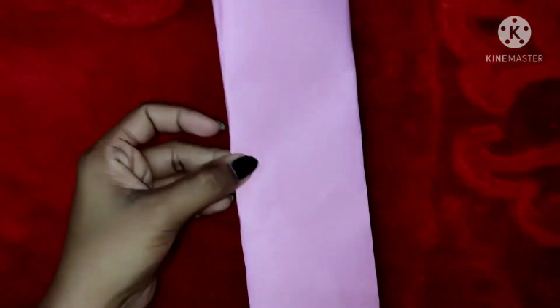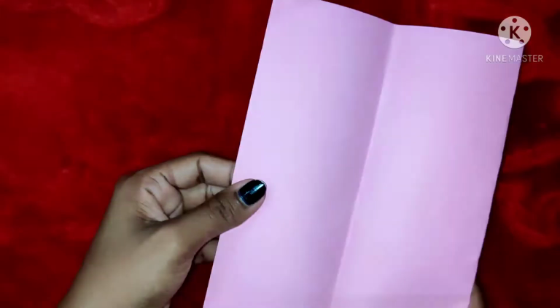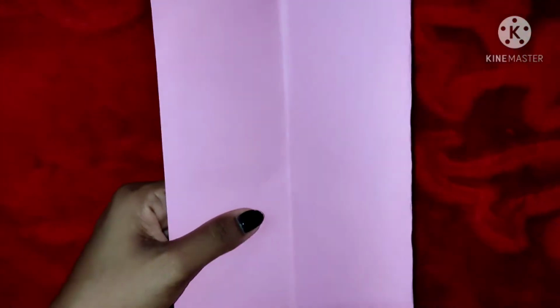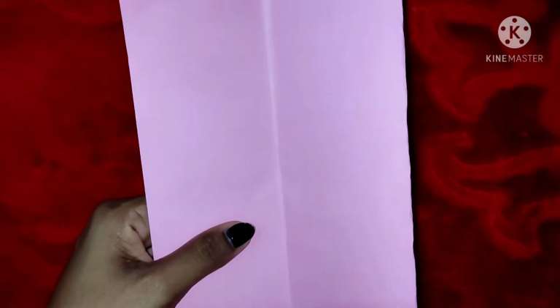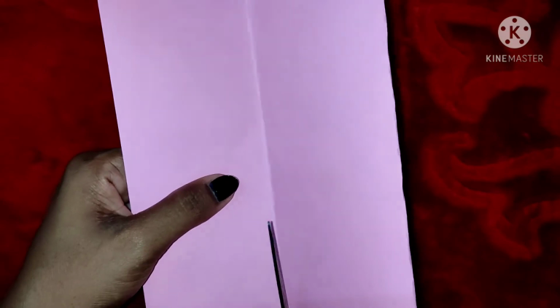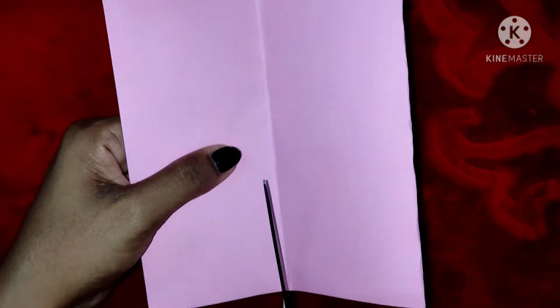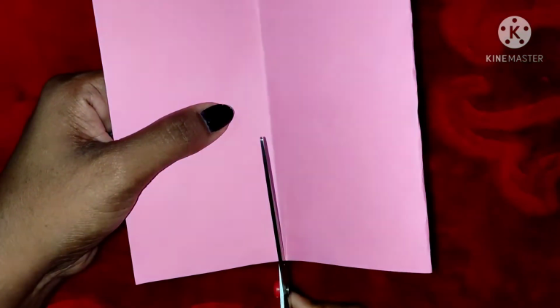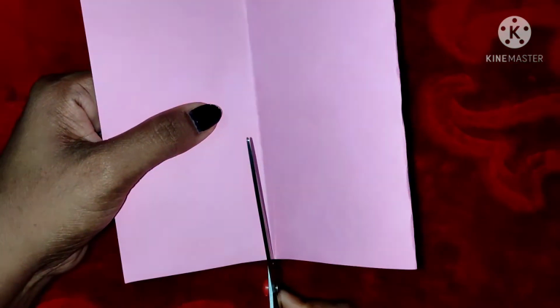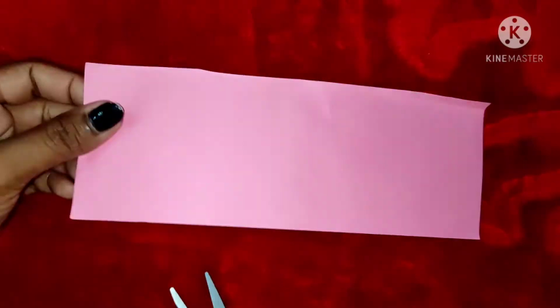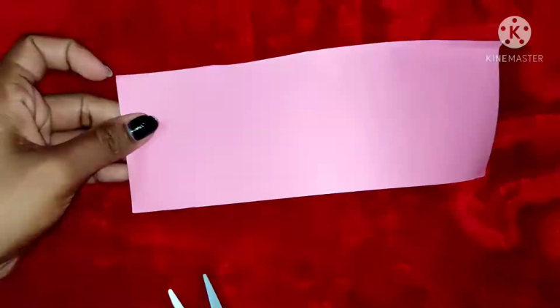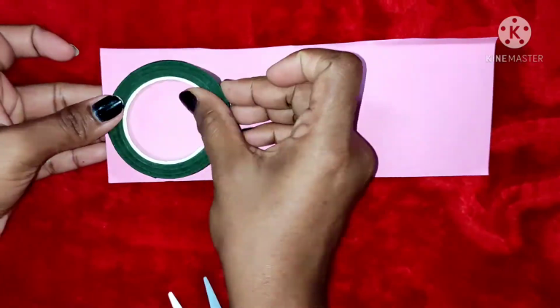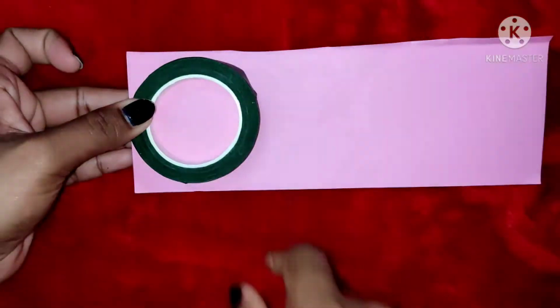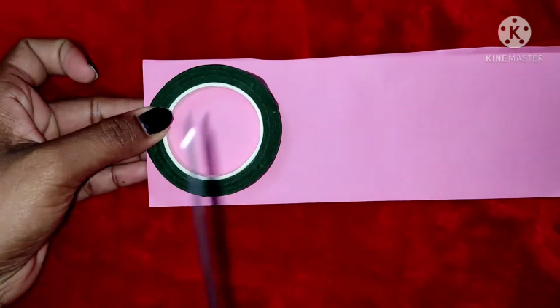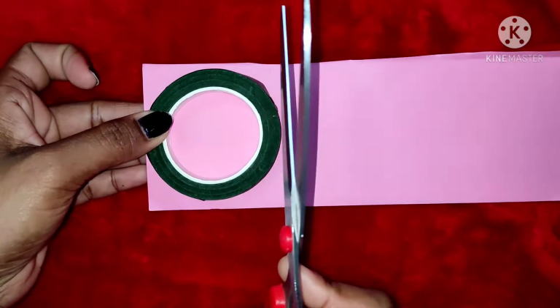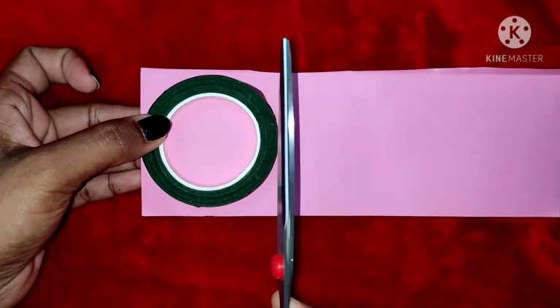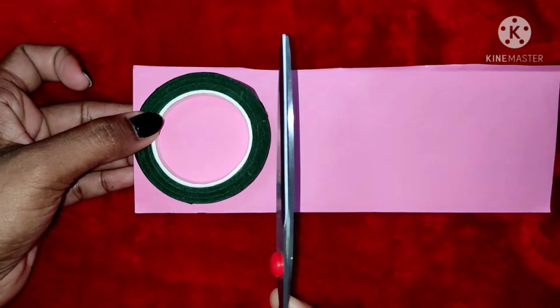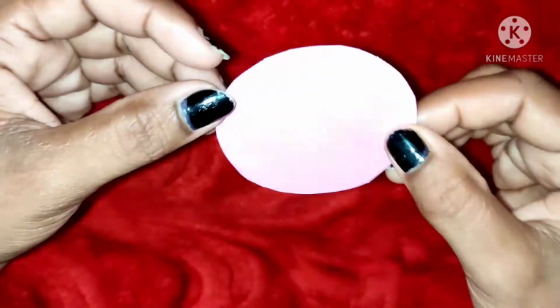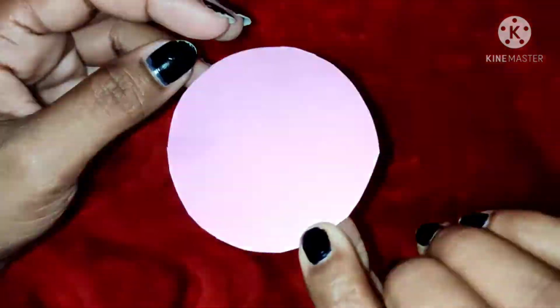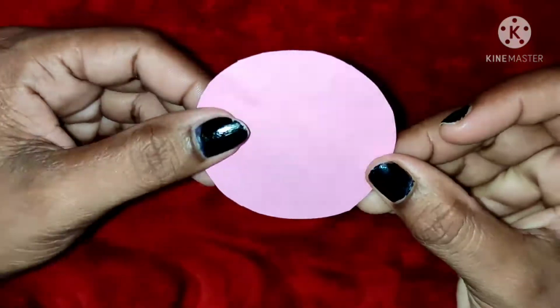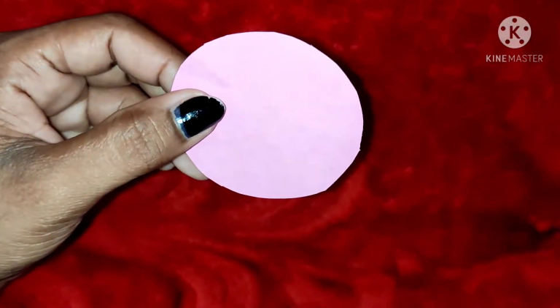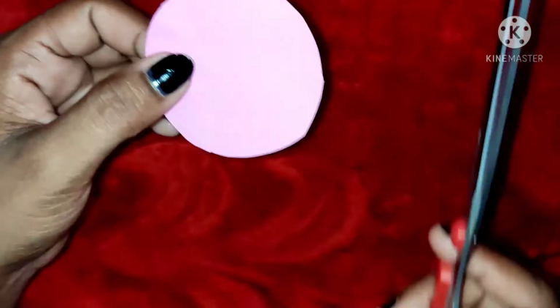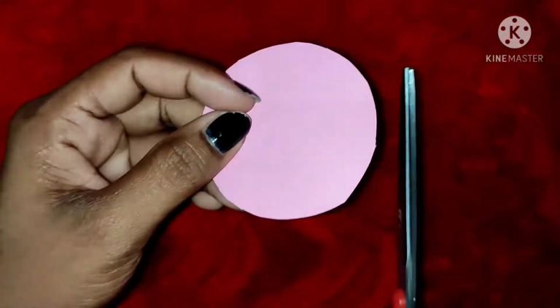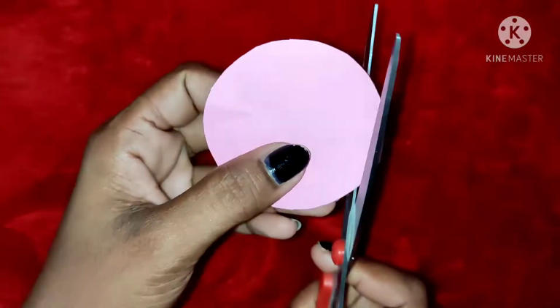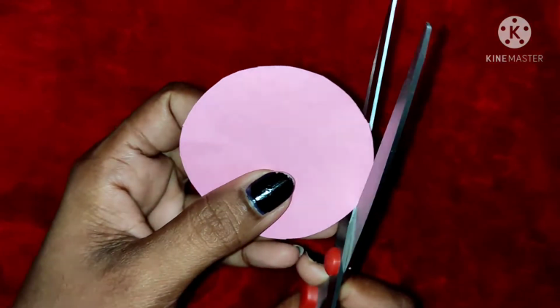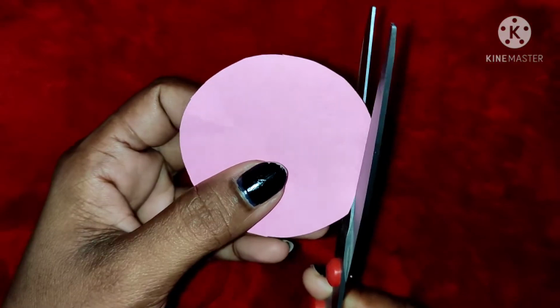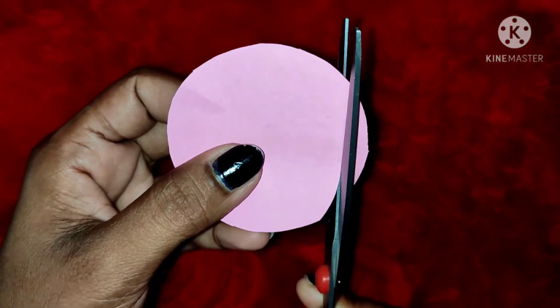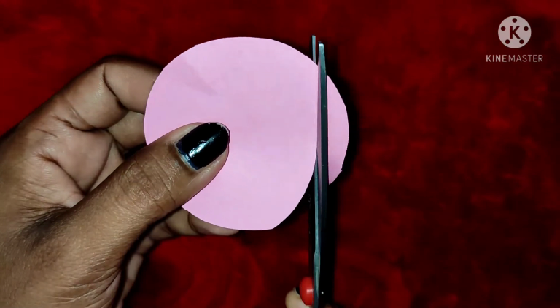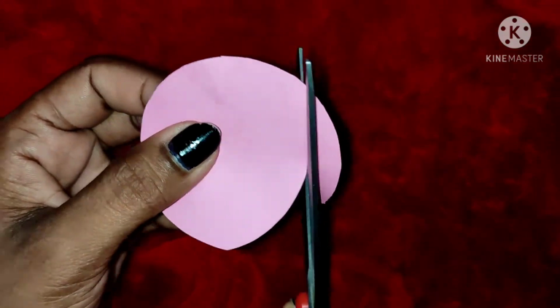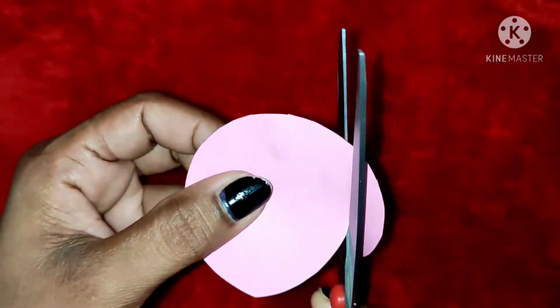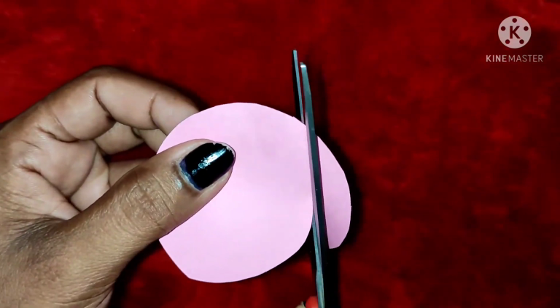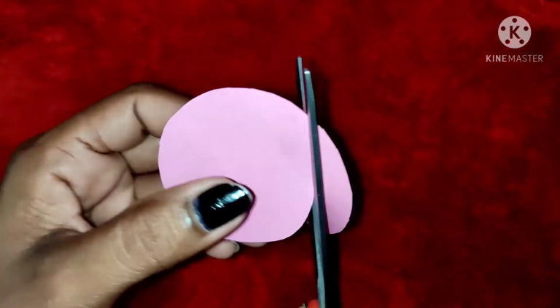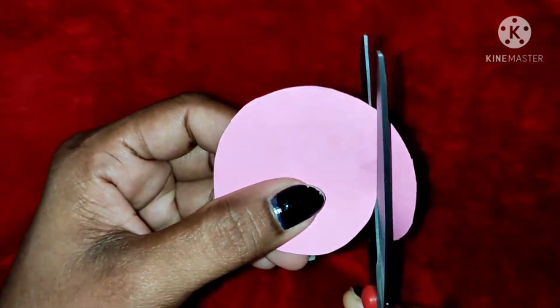I have a paper in pink color. I am going to cut a little paper.